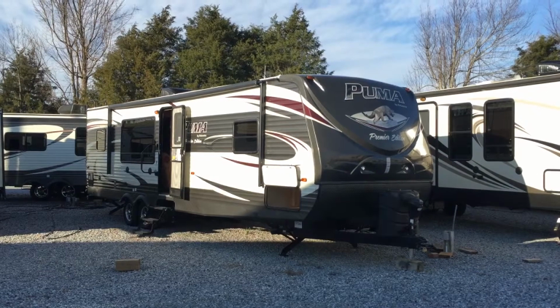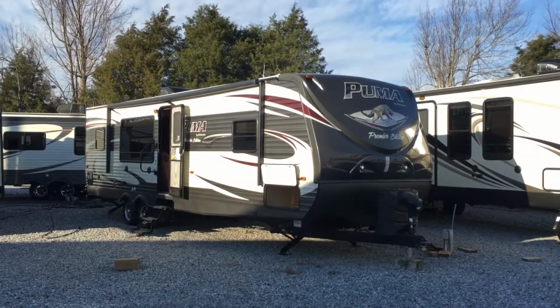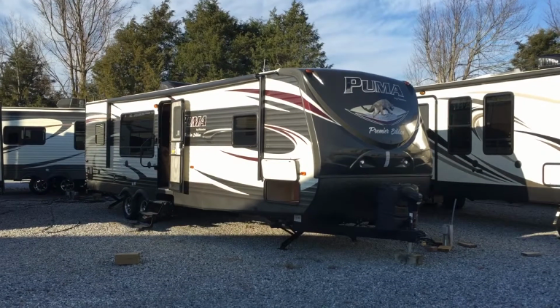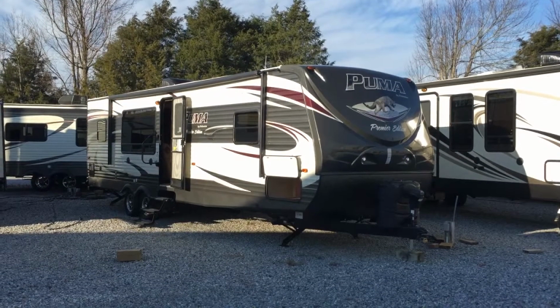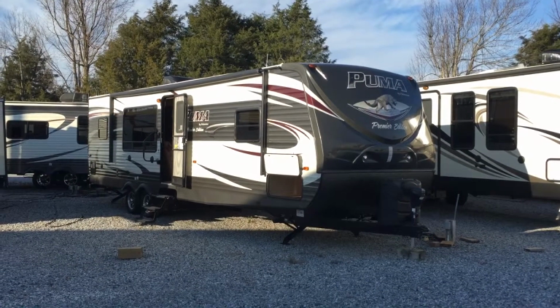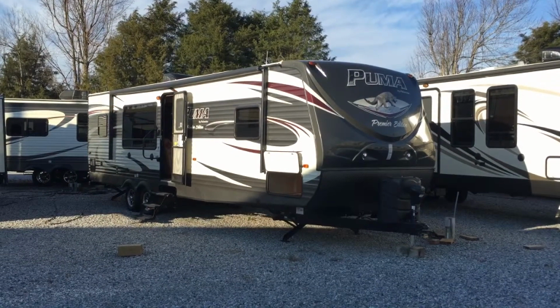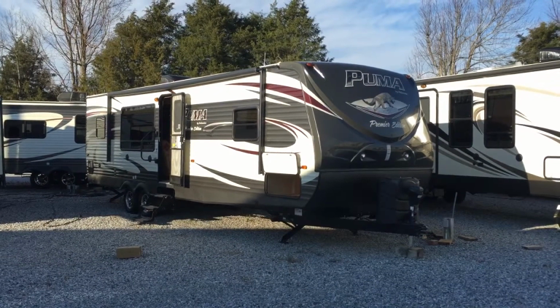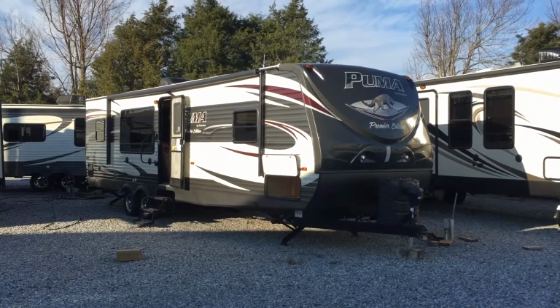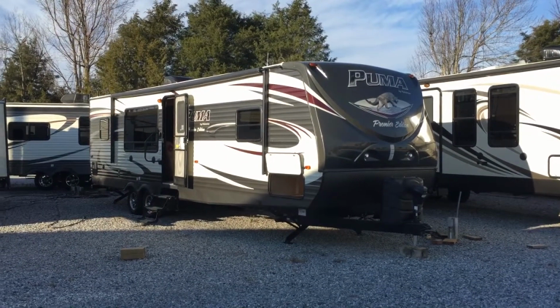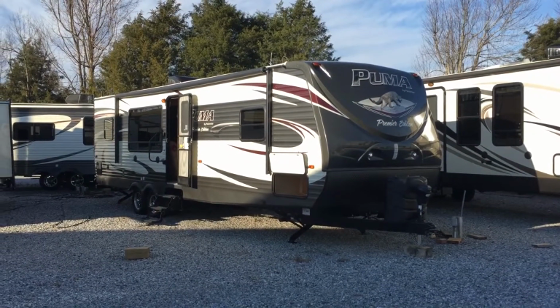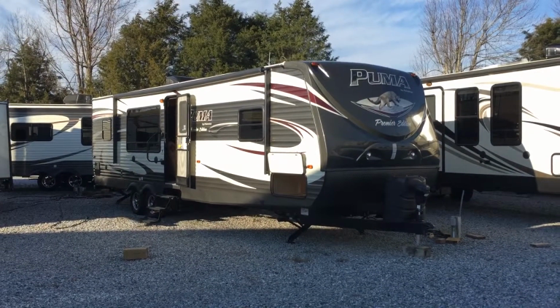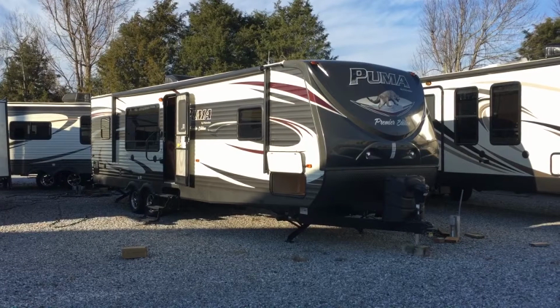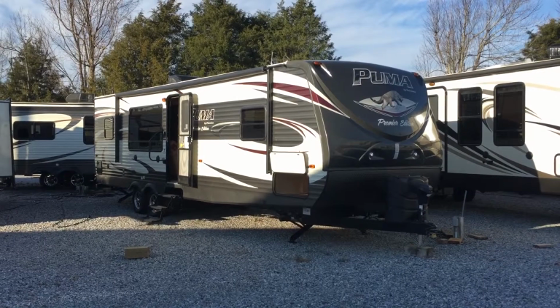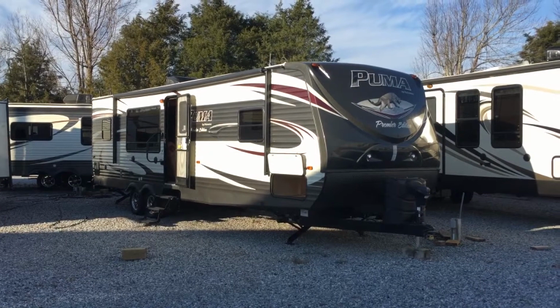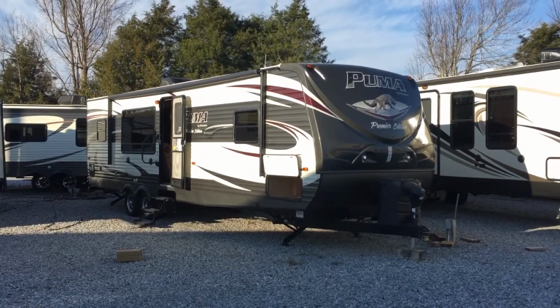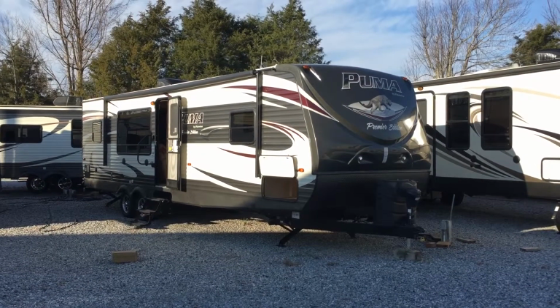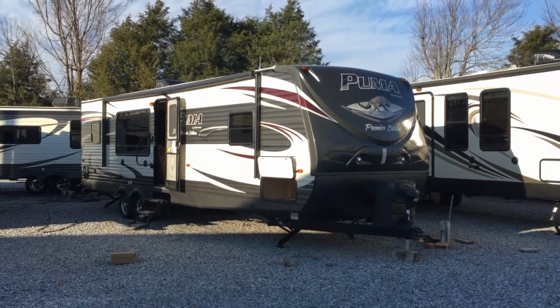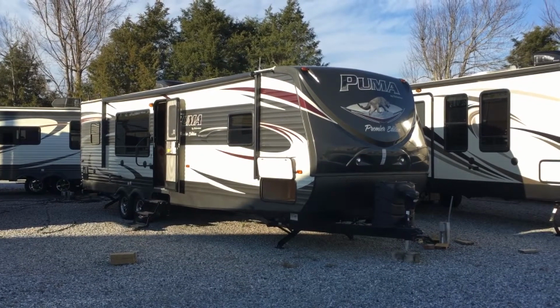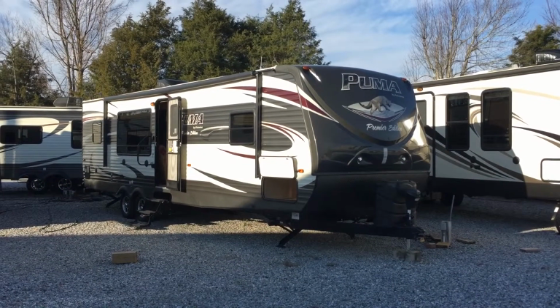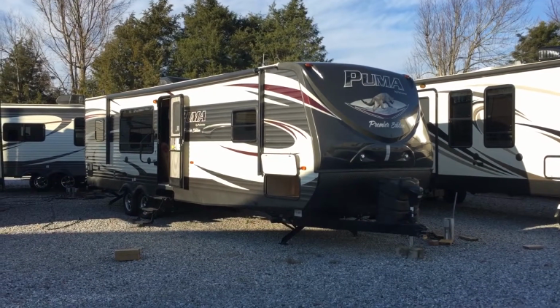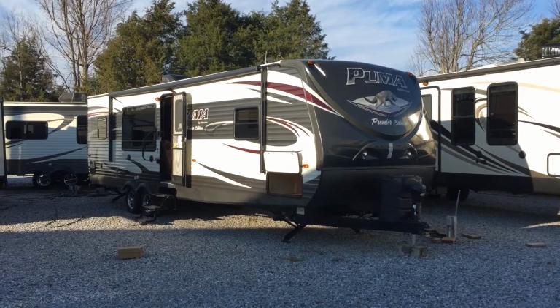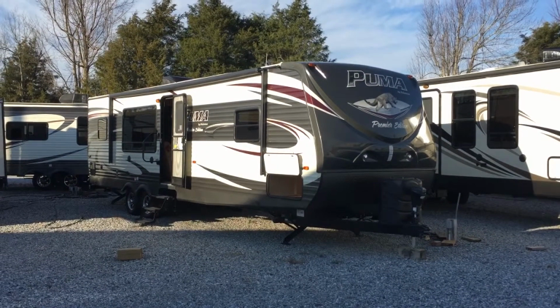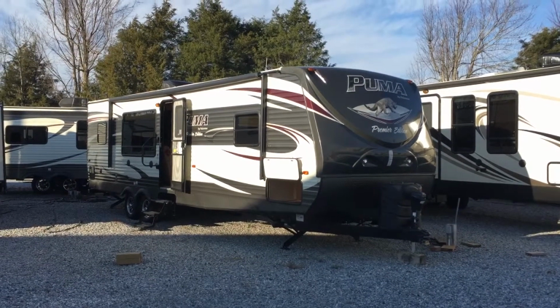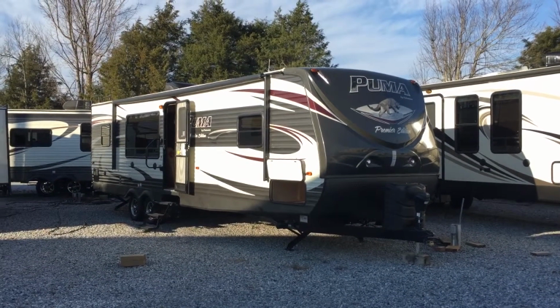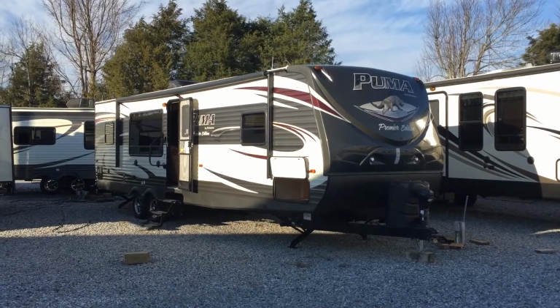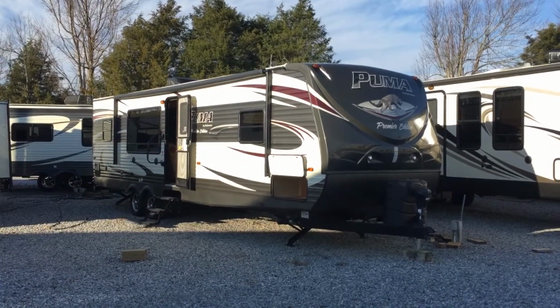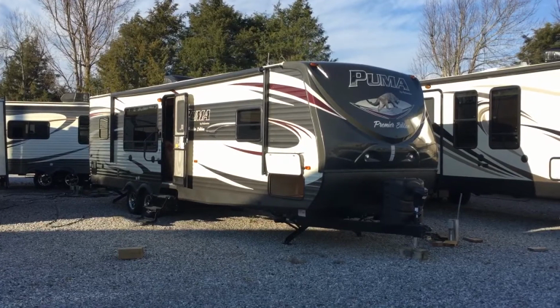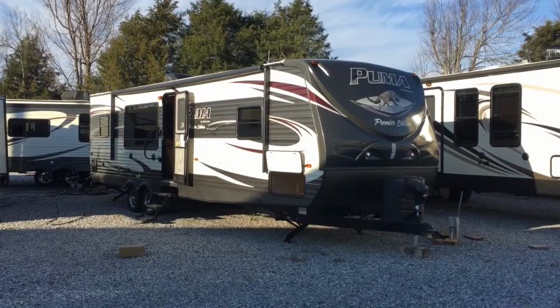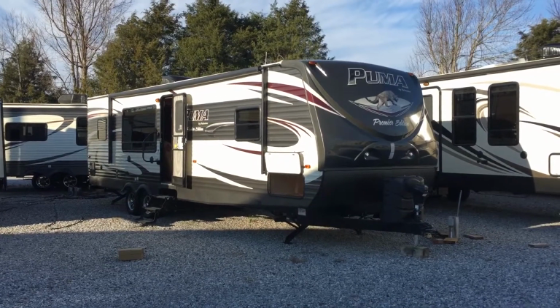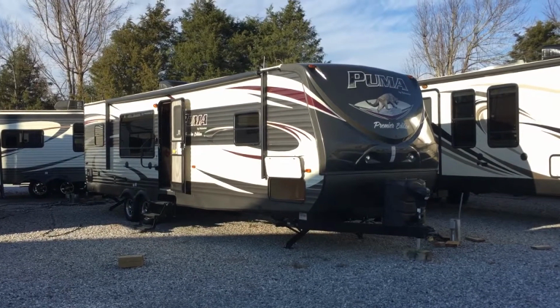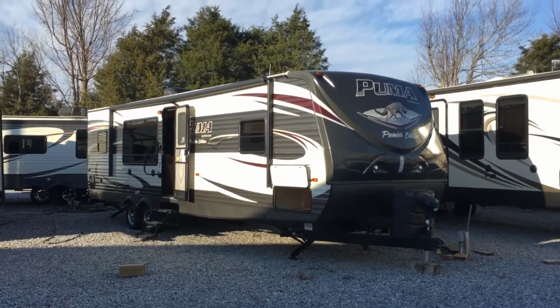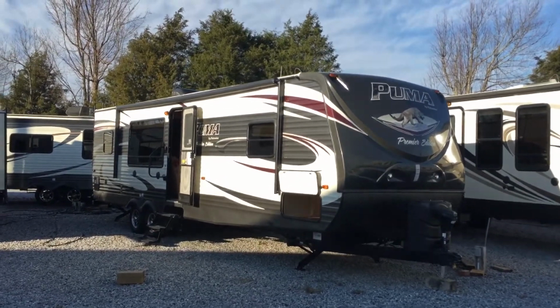I'm Collin Fitzgerald here with Arrowhead Camper Sales in Mayfield, Kentucky. I'm going to be looking through a 2016 30RKSS Puma Premier Edition Travel Trailer. It's a rear kitchen model. I'm going to show you the features of this unit.